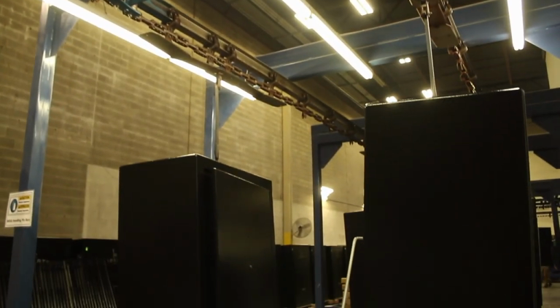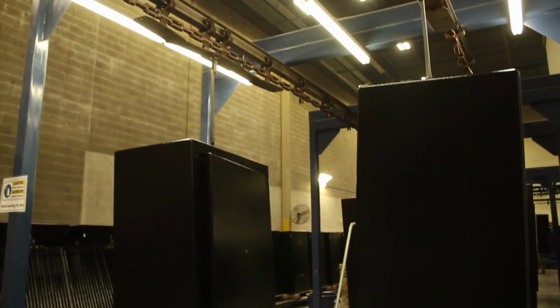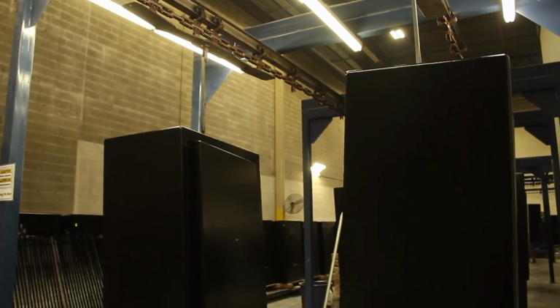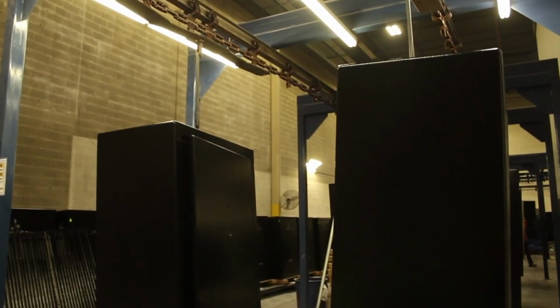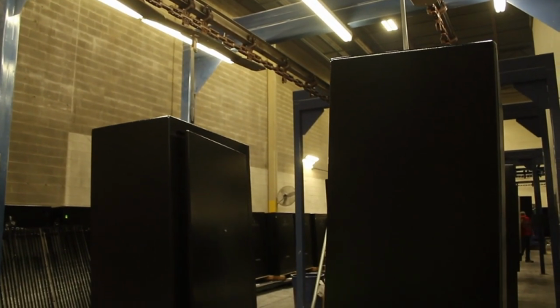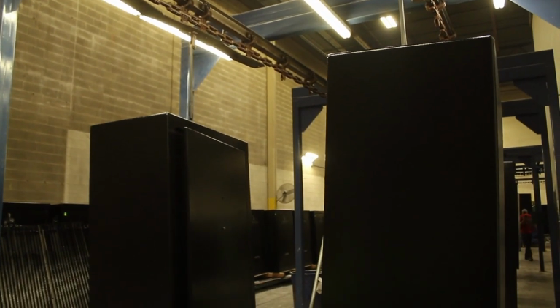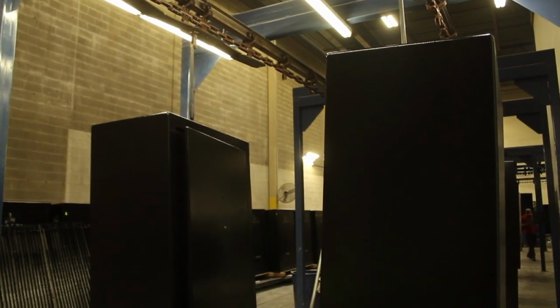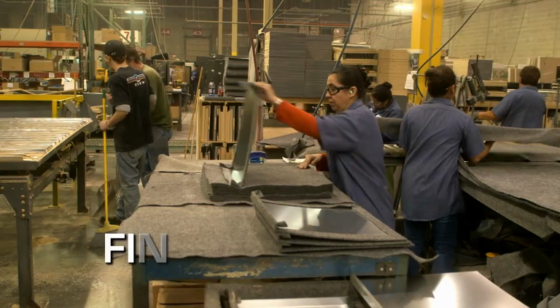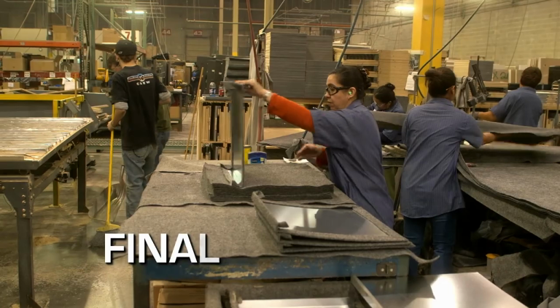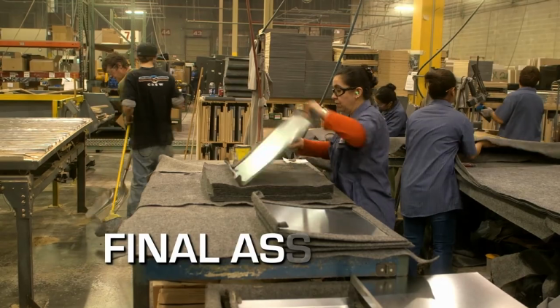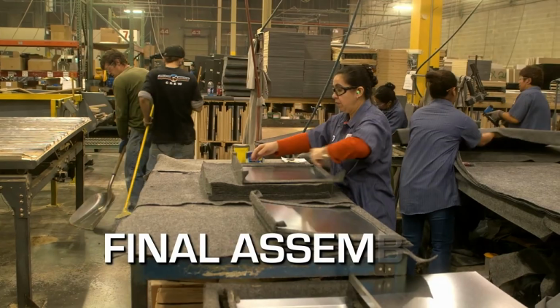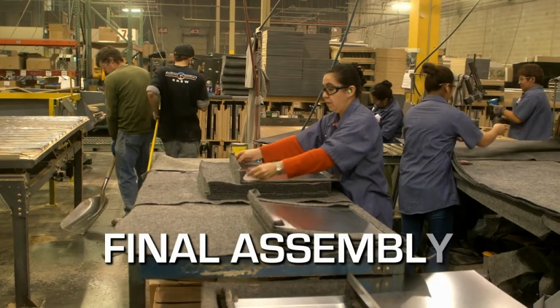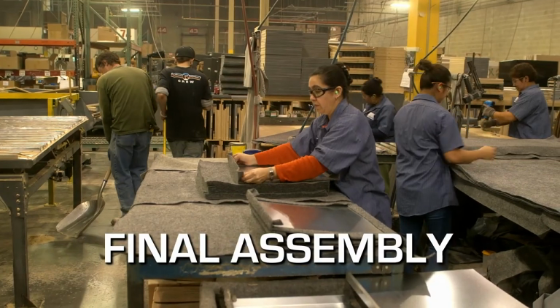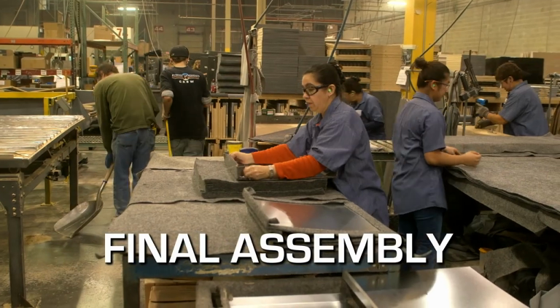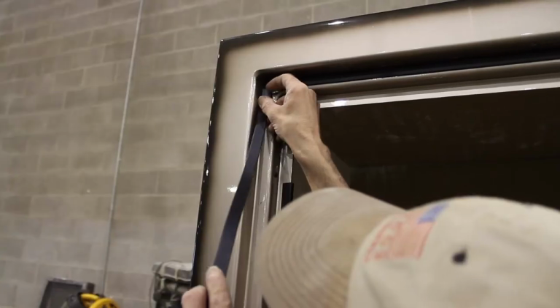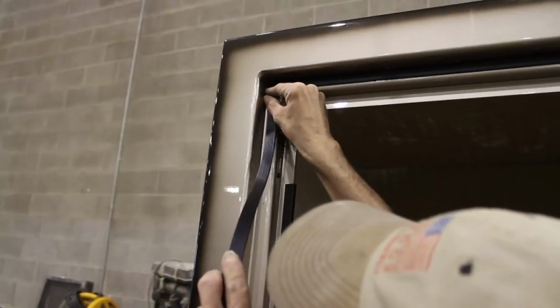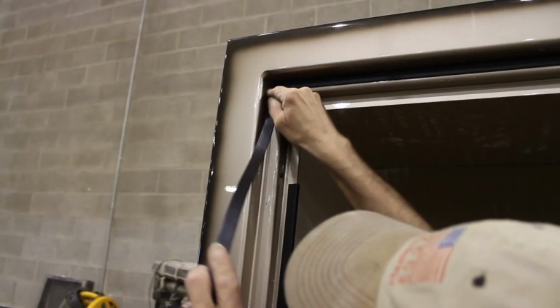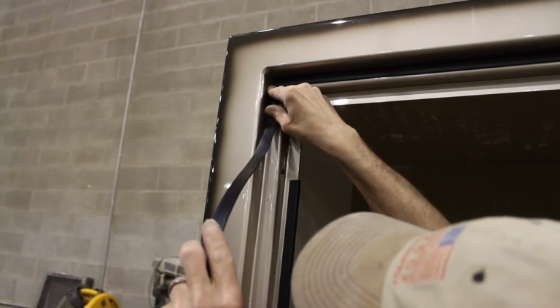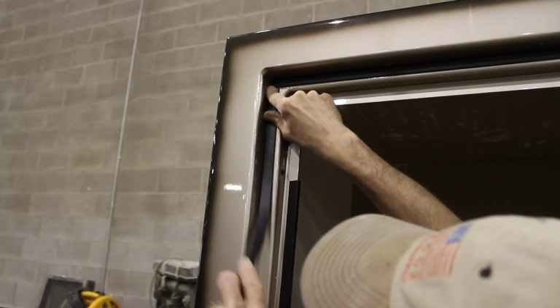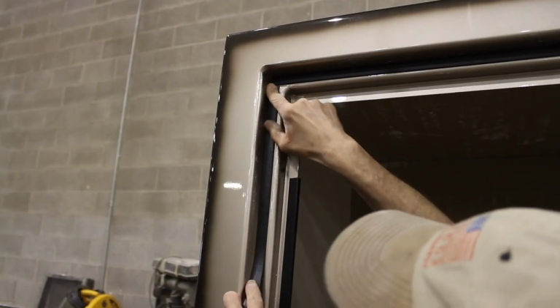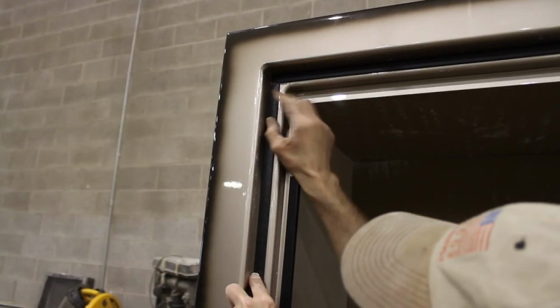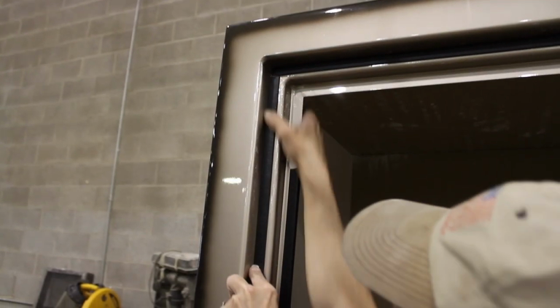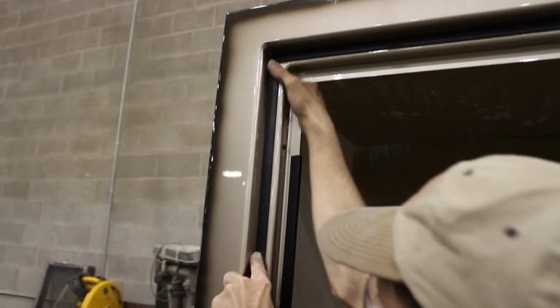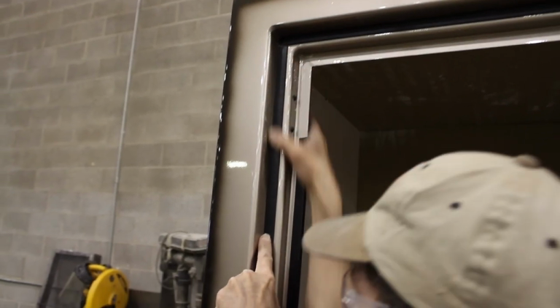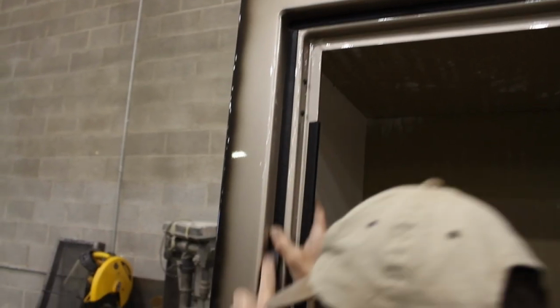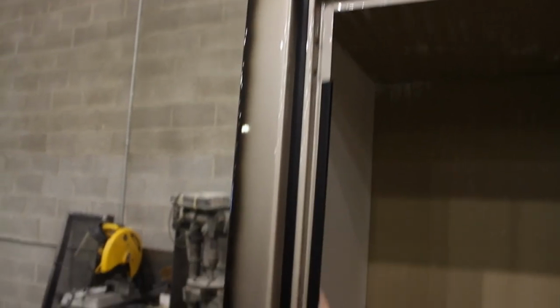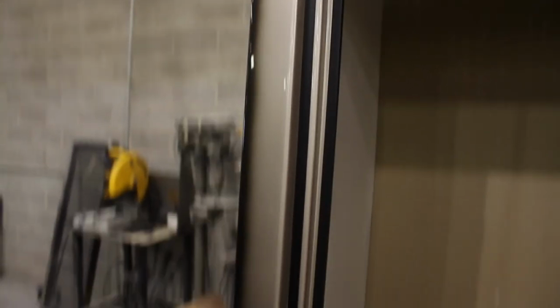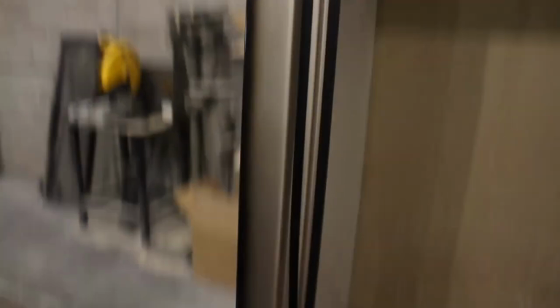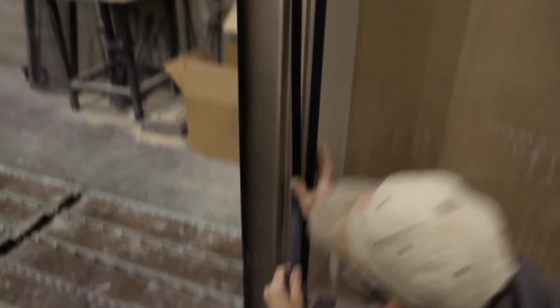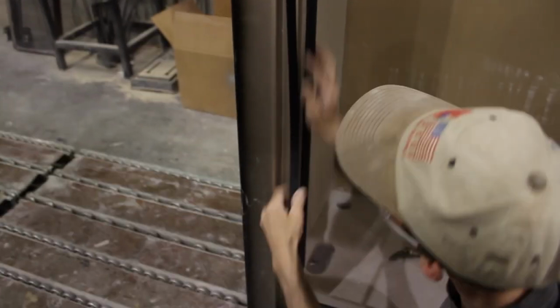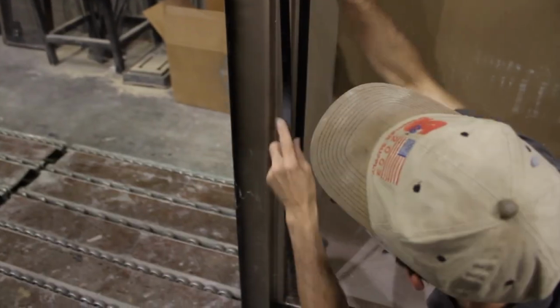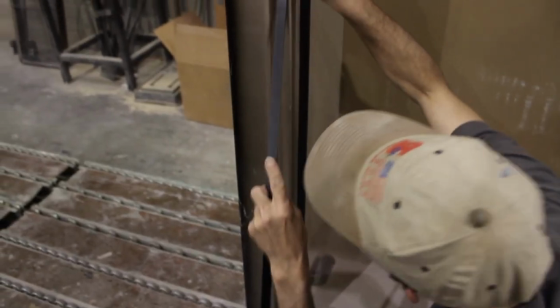Third and final phase of production is final assembly. We start with Polysol, the world's finest heat-expanding door sill to keep out heat and smoke during a fire.